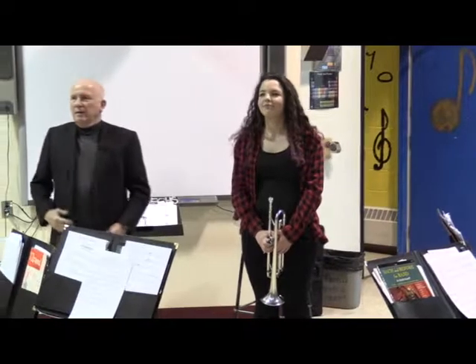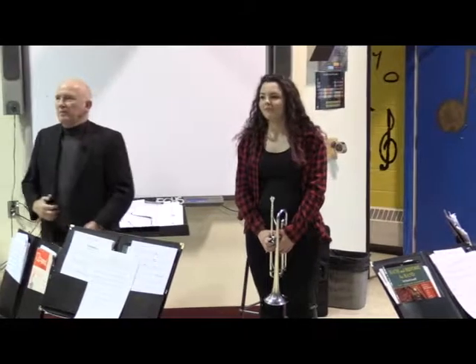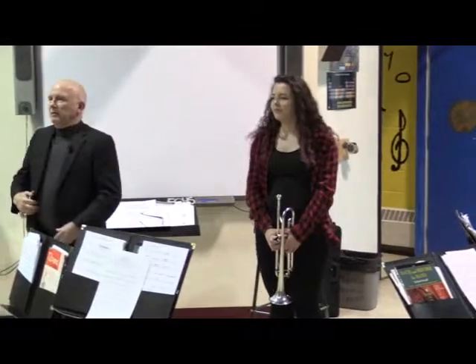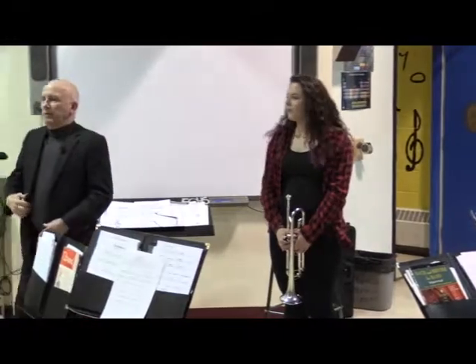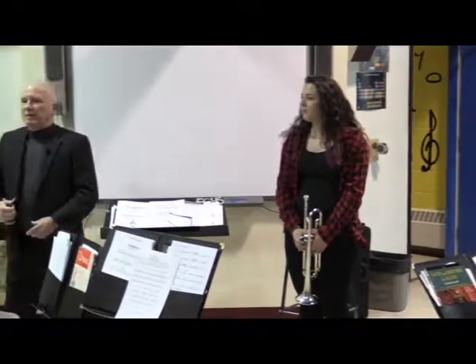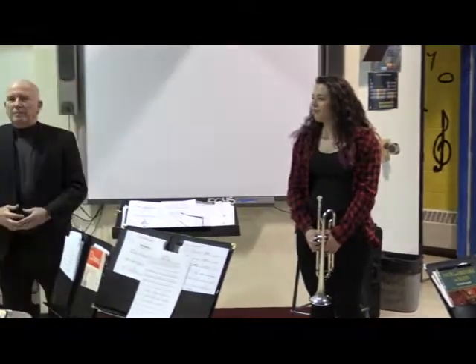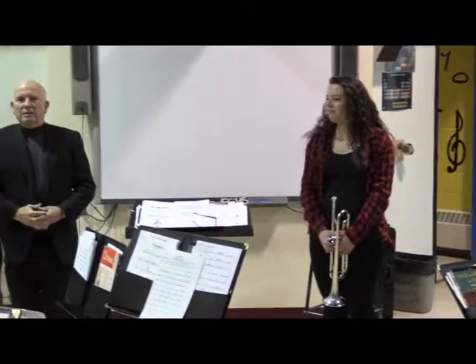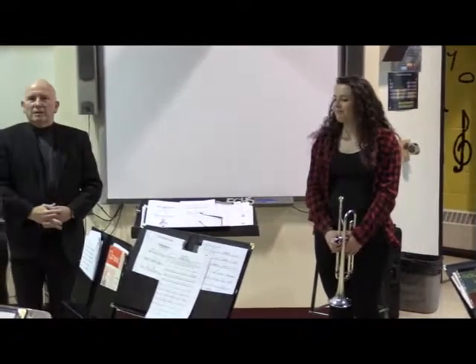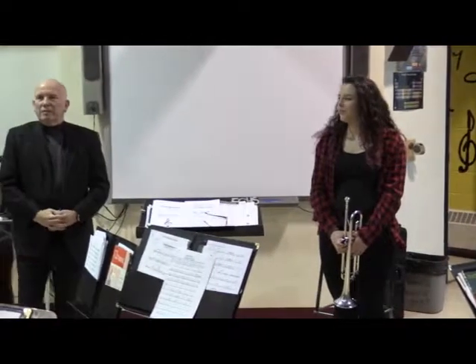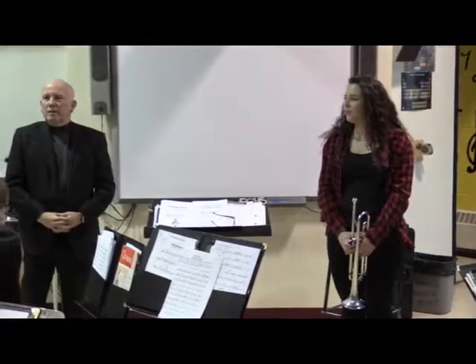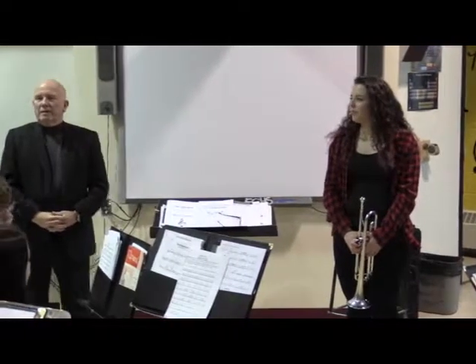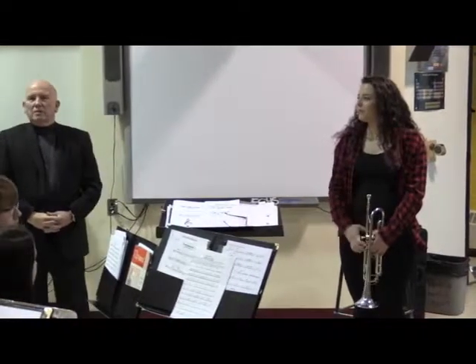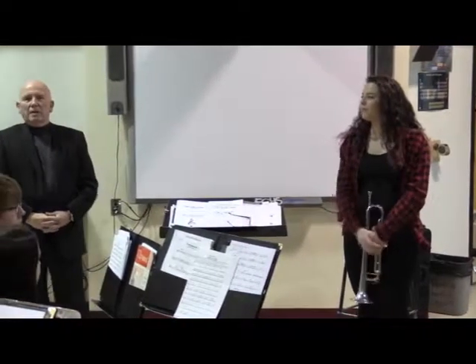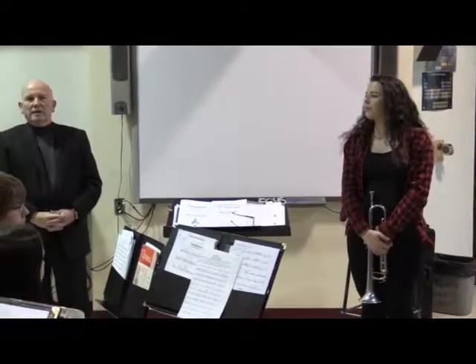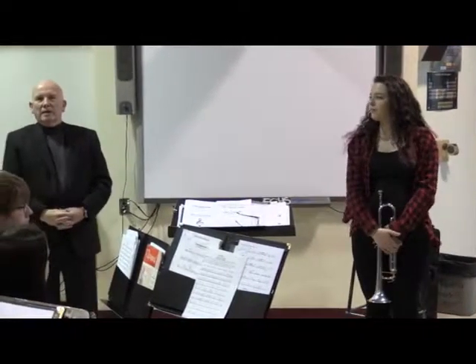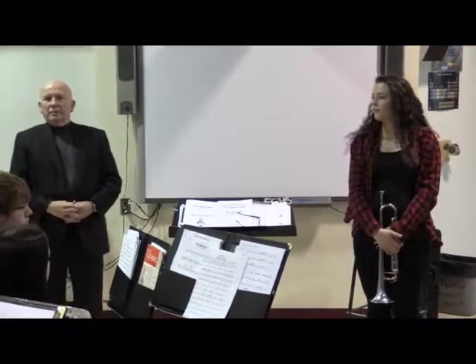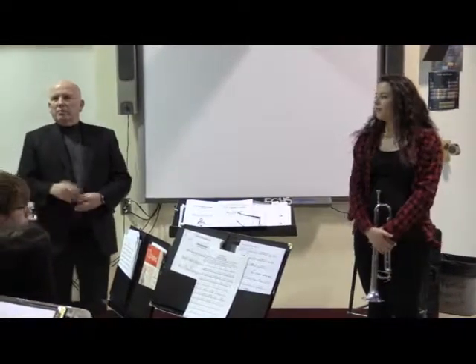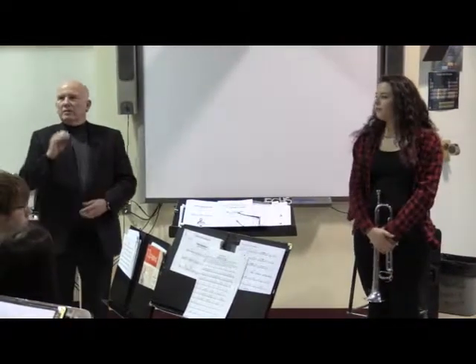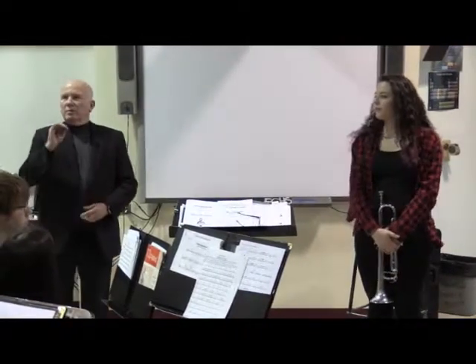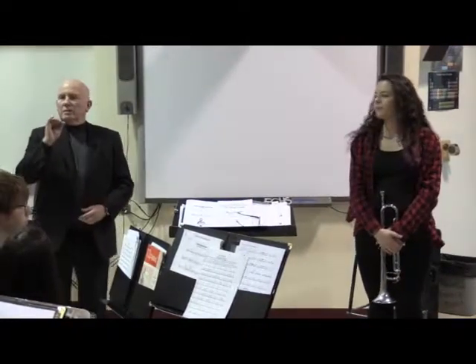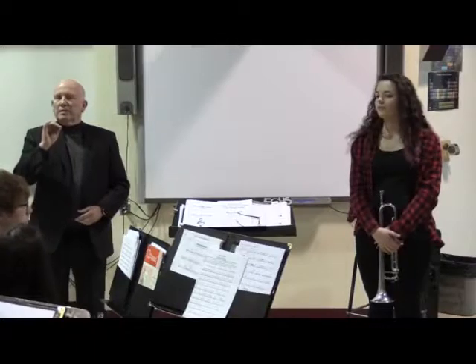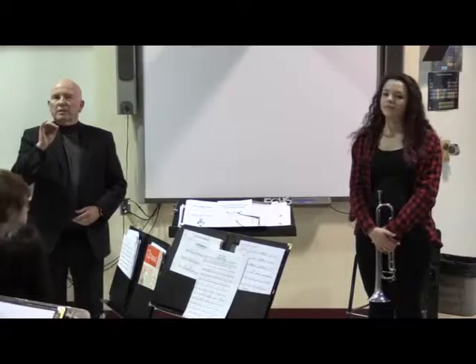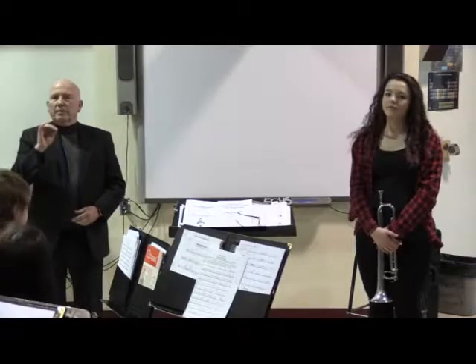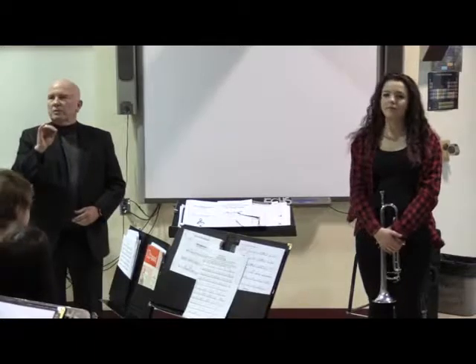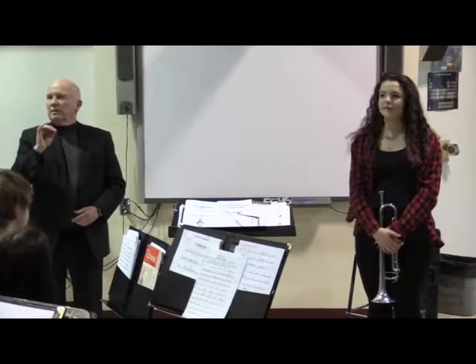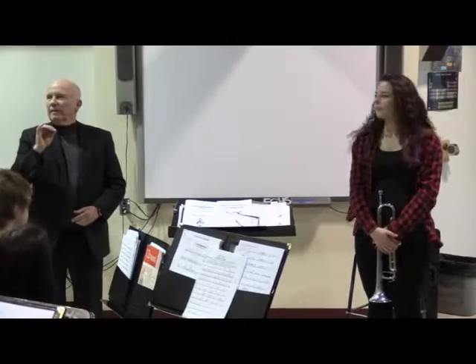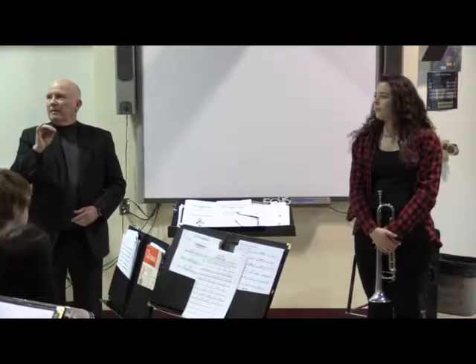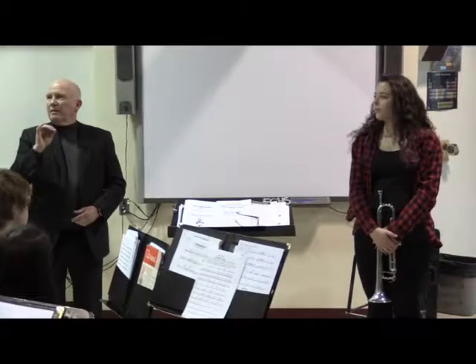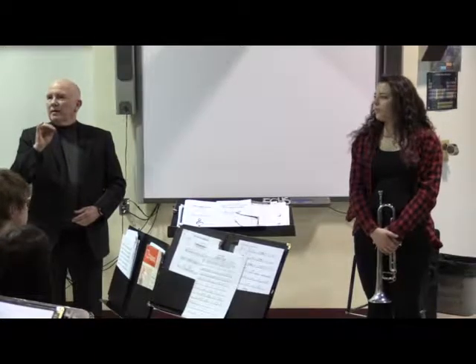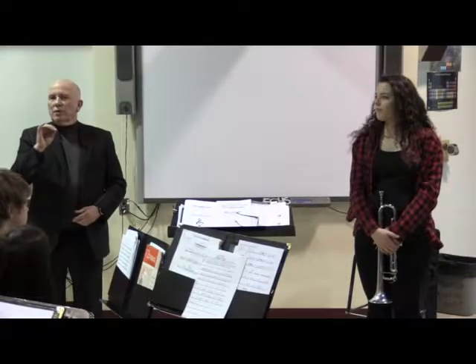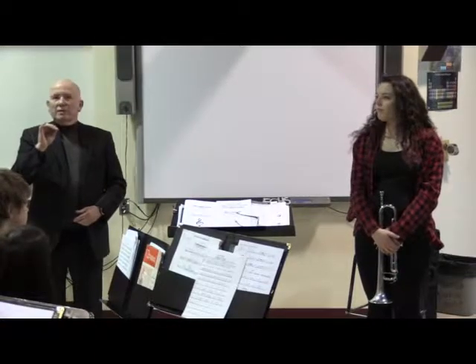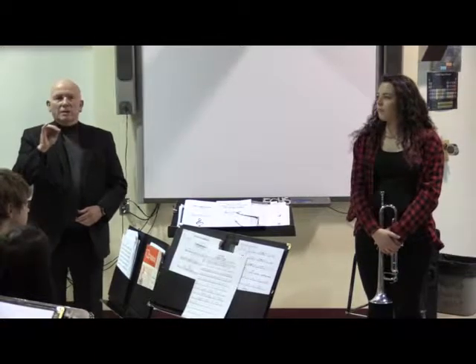Savannah's going to be my guinea pig. She's going to demonstrate this whole concept of what's called centering your pitch. And in brass, it's the key.